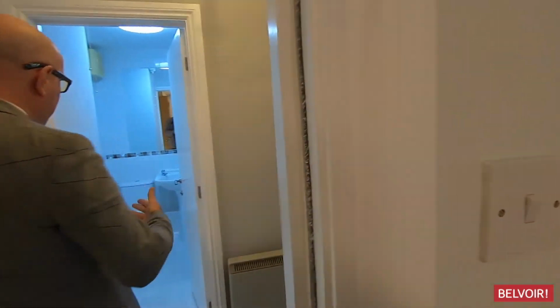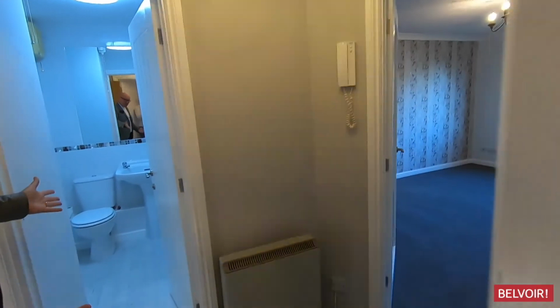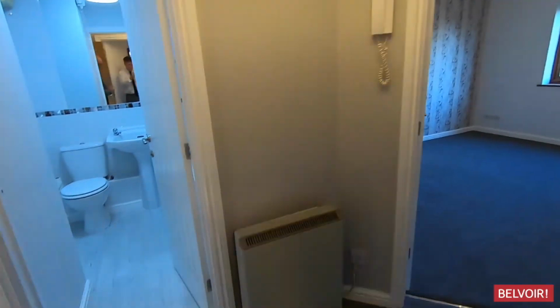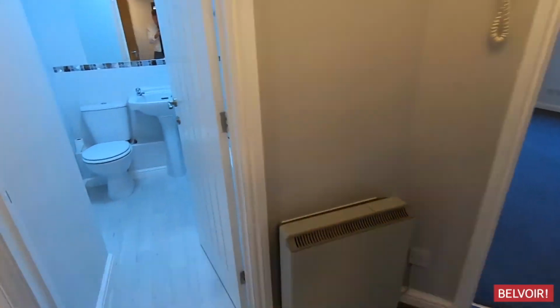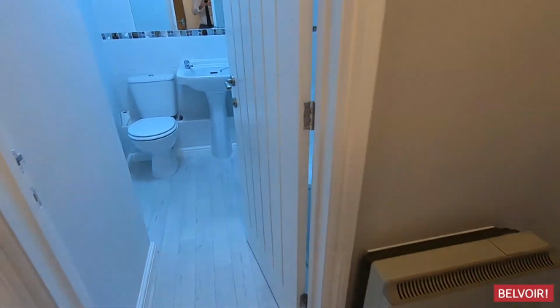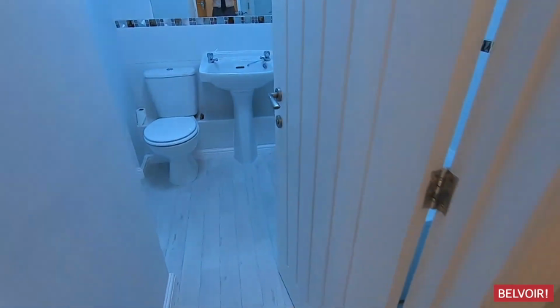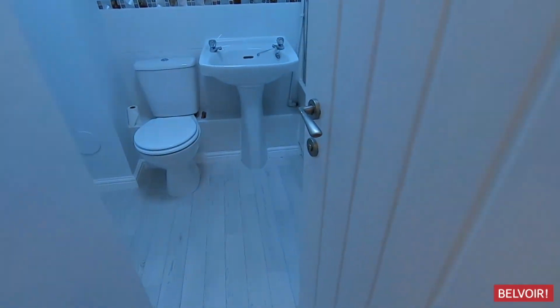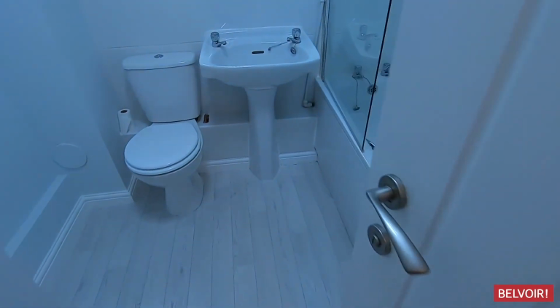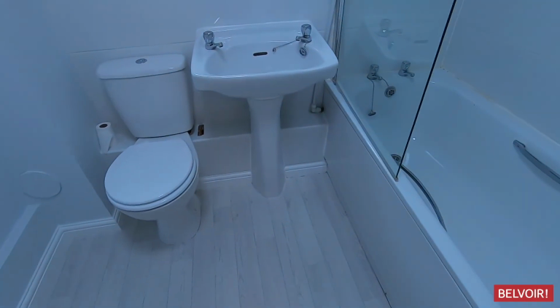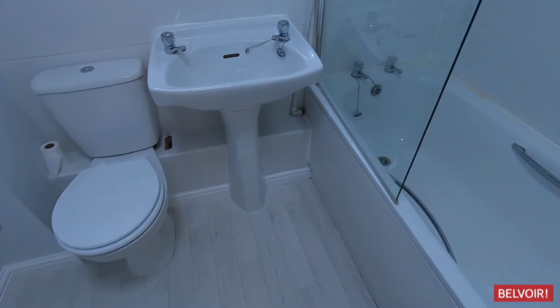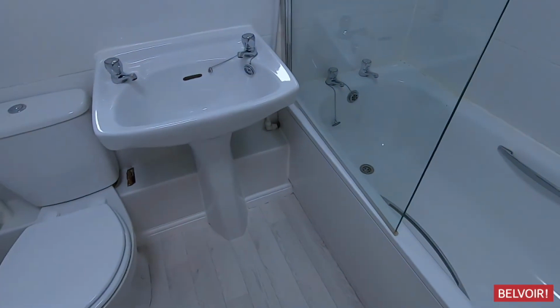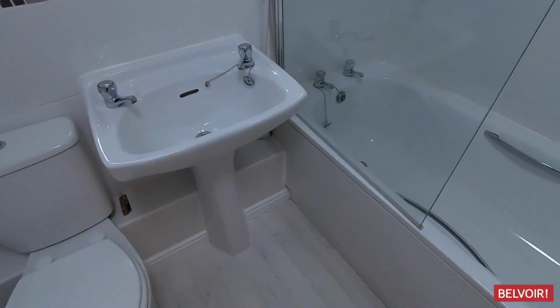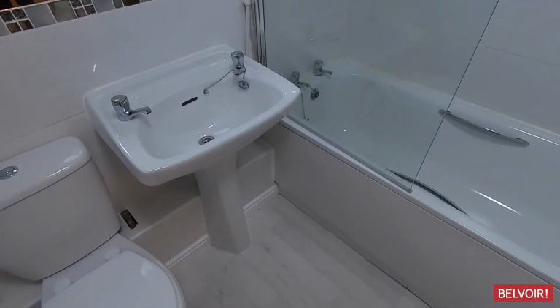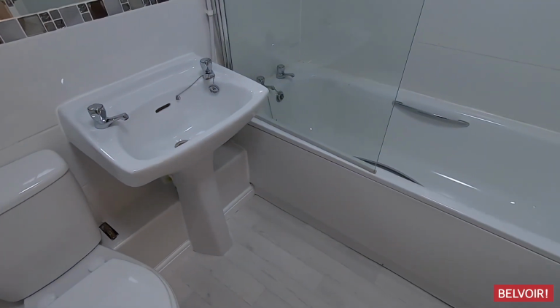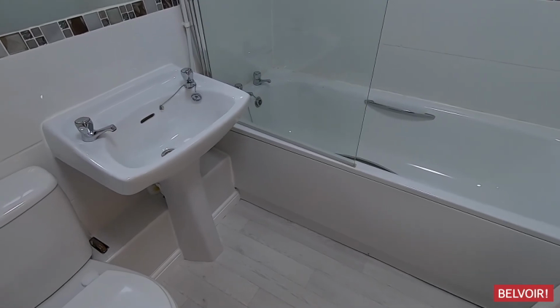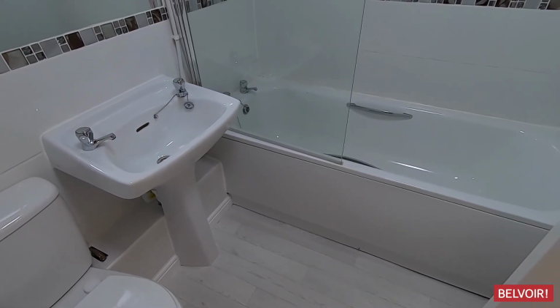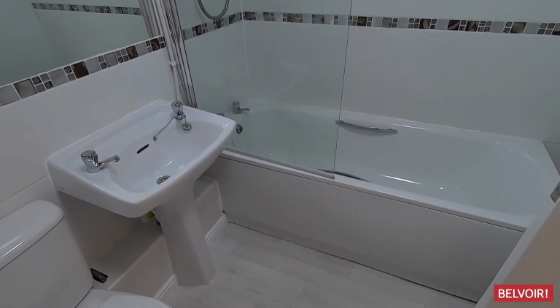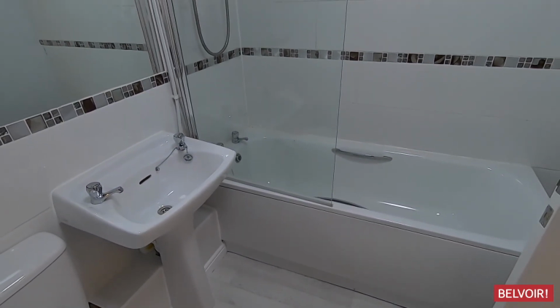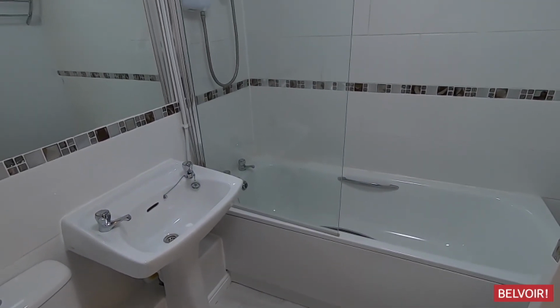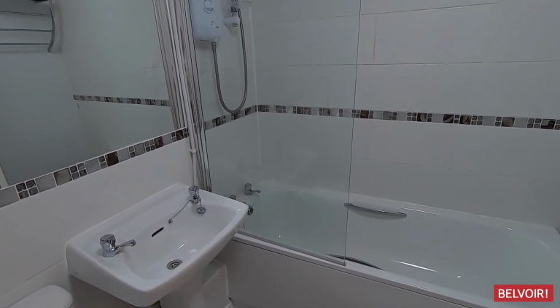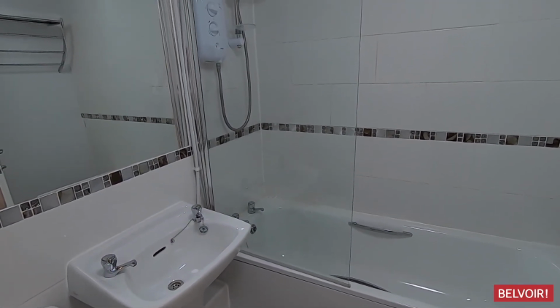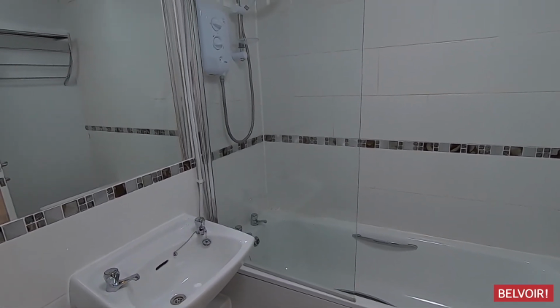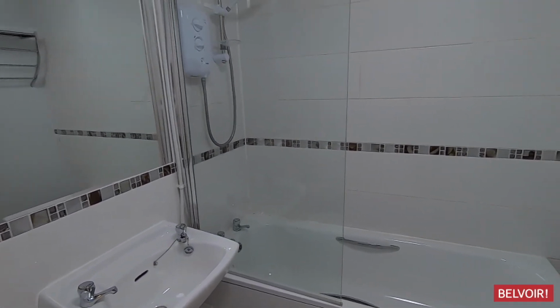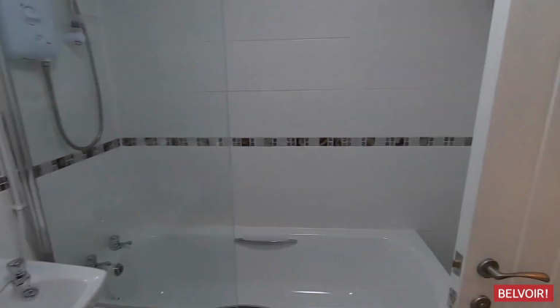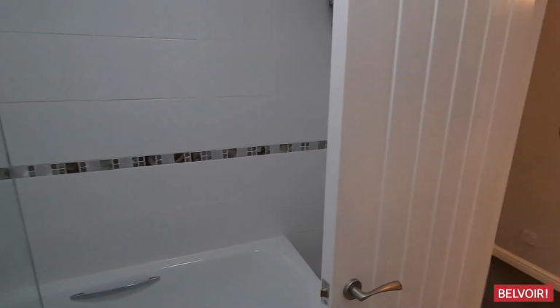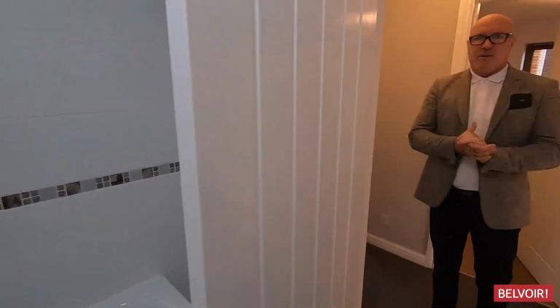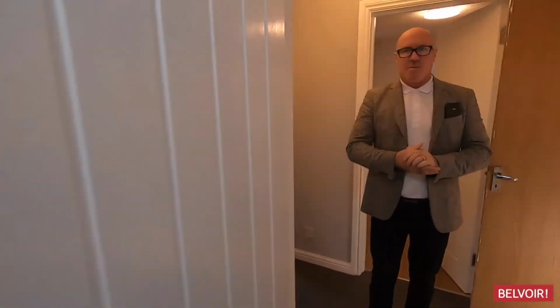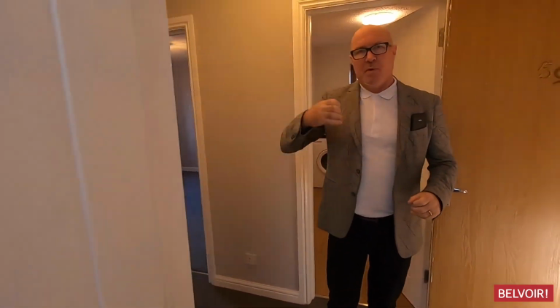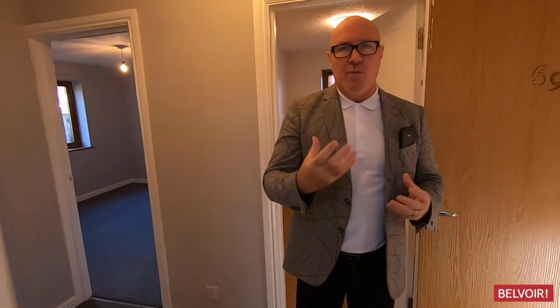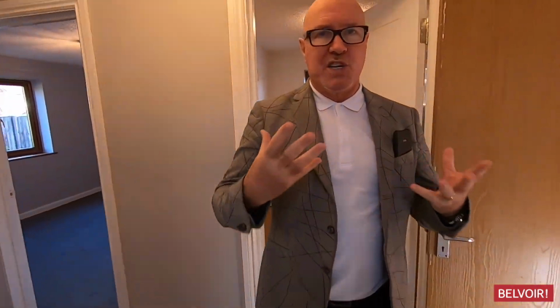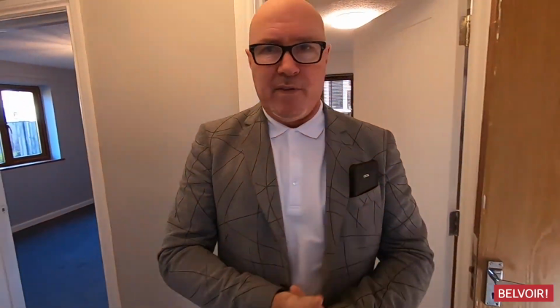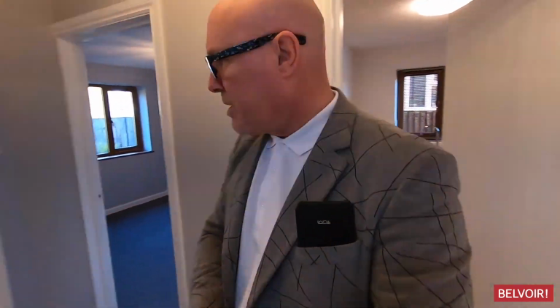If you just take a look in the bathroom, this new flooring has just been put down. There's also a great mirror in front of the sink there, which makes it feel really spacious, along with that shower over the bath.